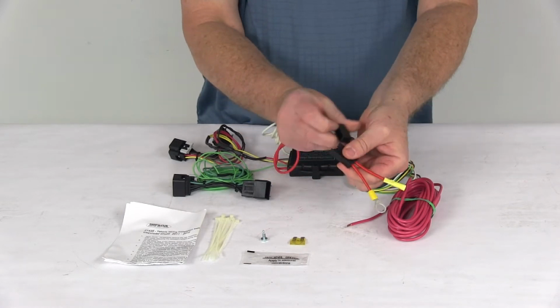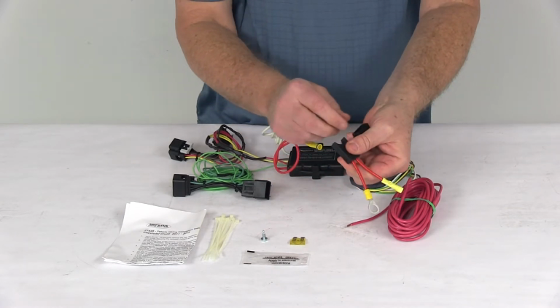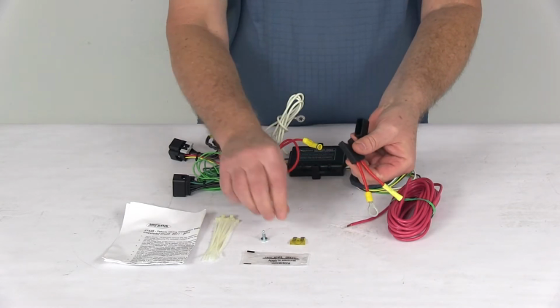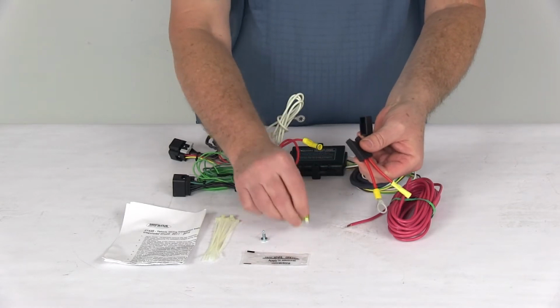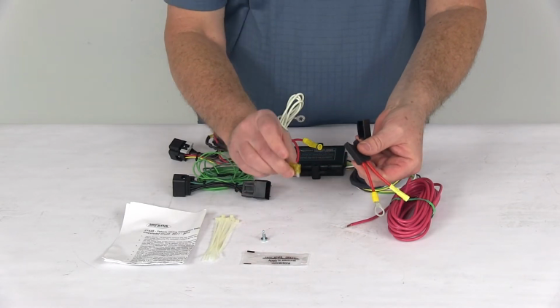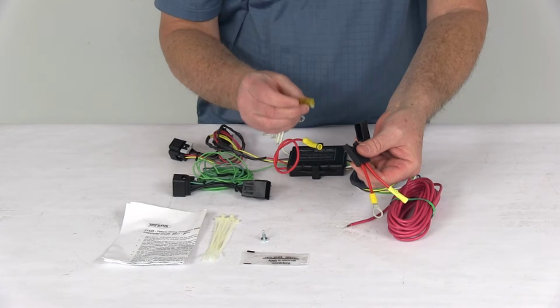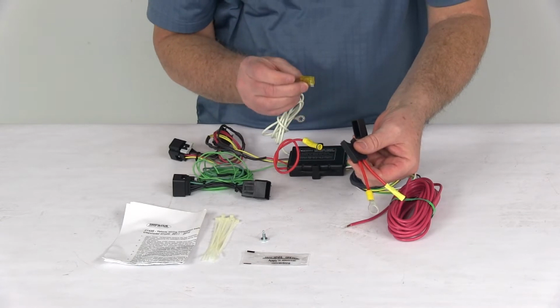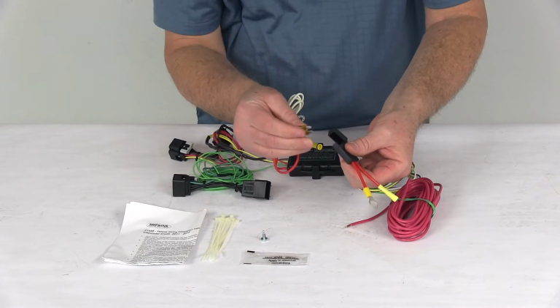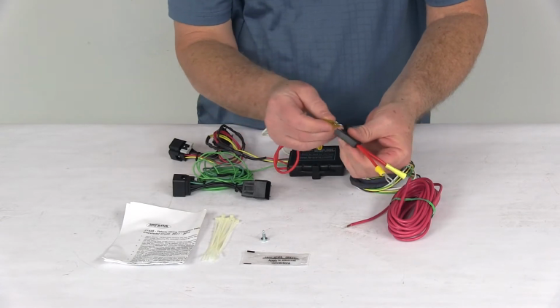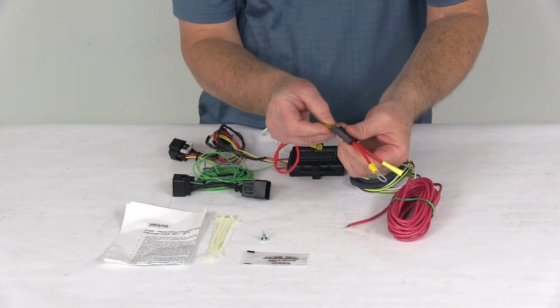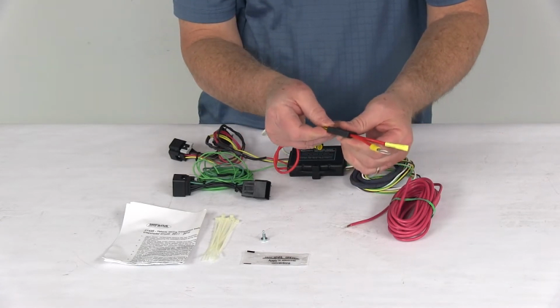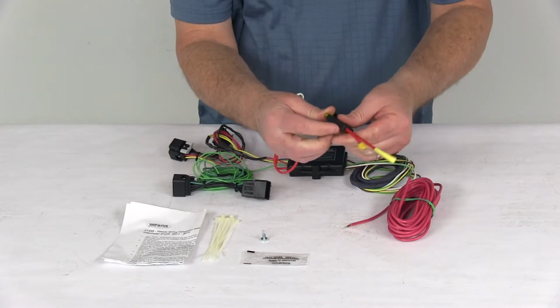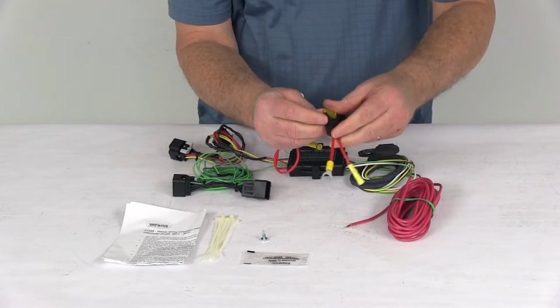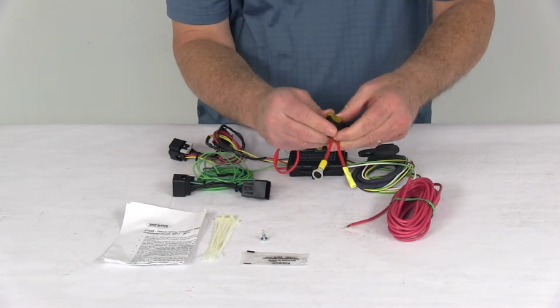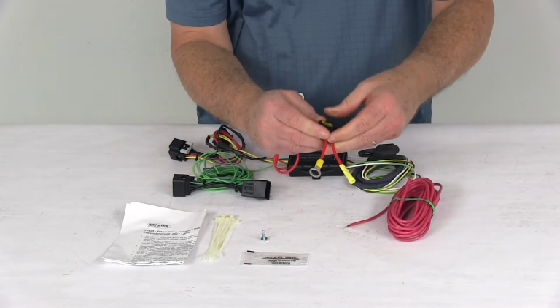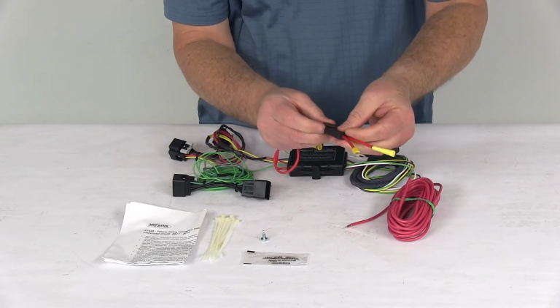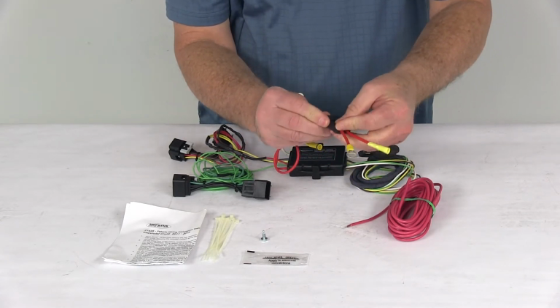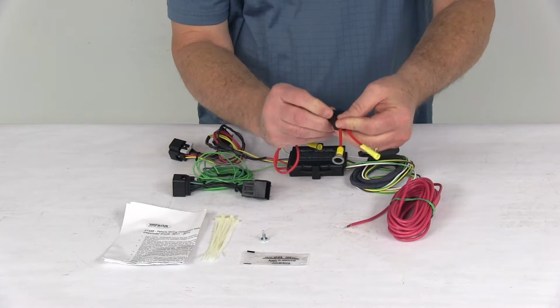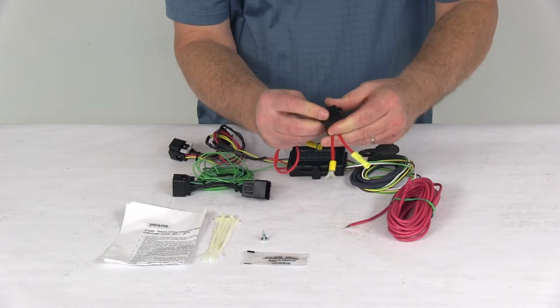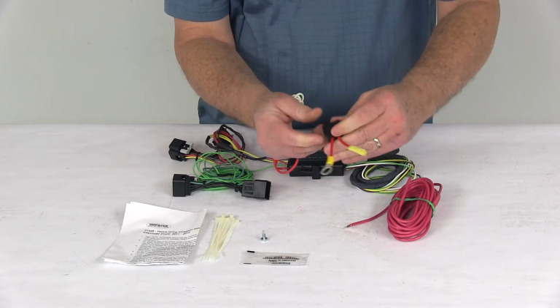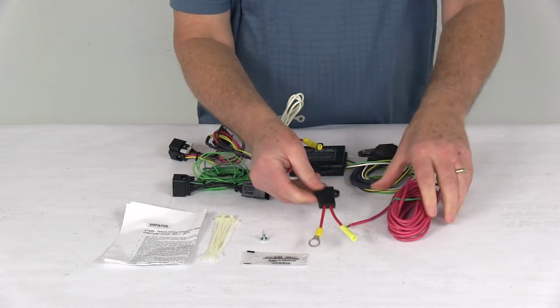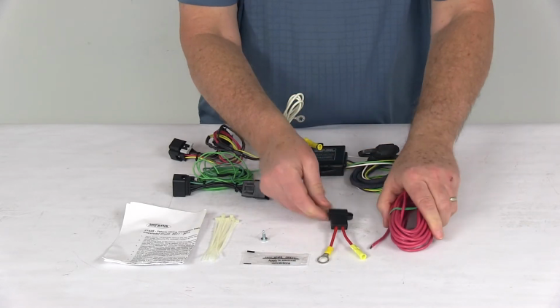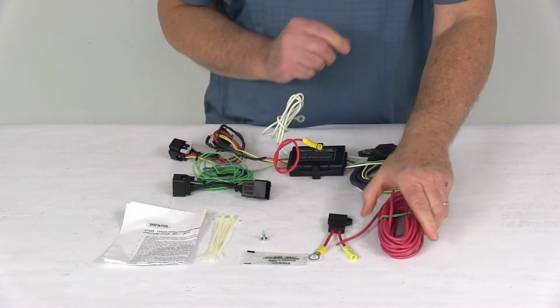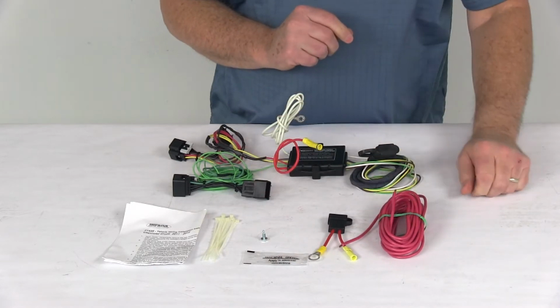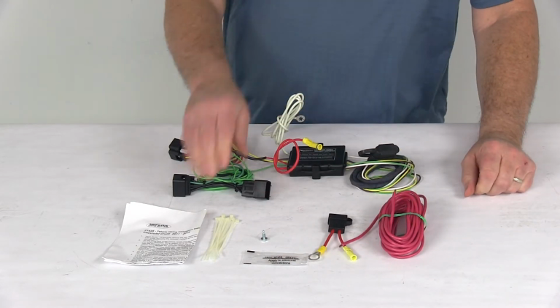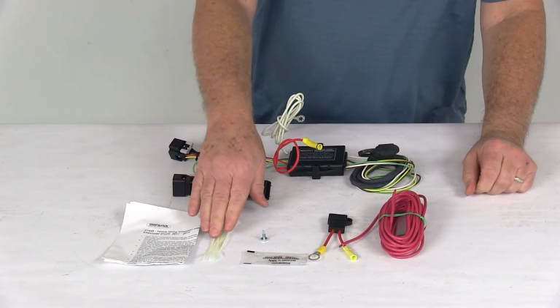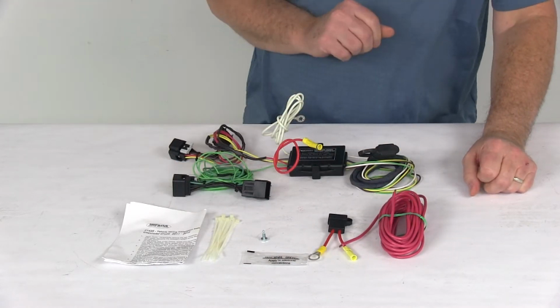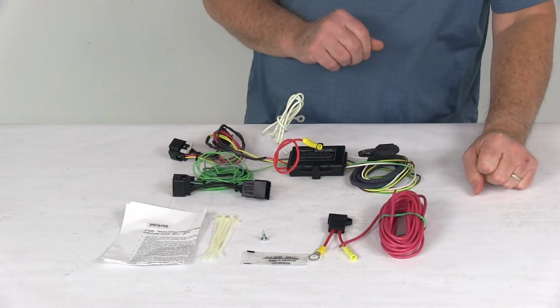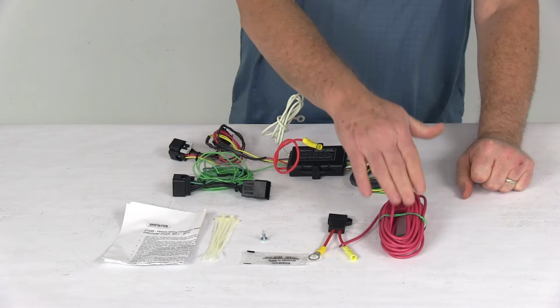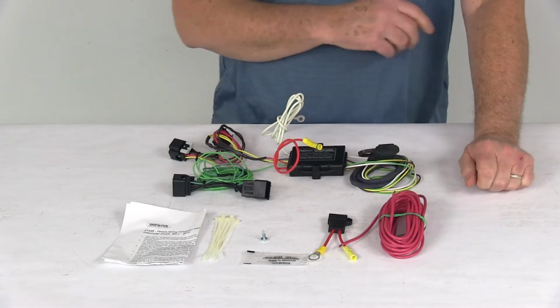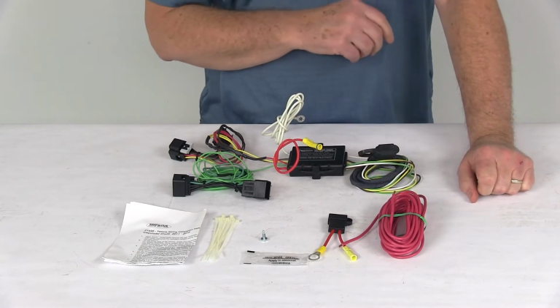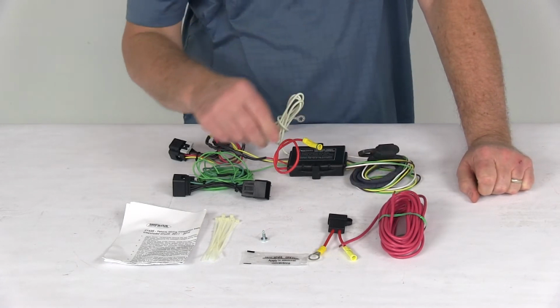Once you've got it connected, take the included 20-amp fuse, pop it right into the fuse holder, put the cap on to protect it, and your system will be all ready to go. They also include extra cable ties to take up any slack in the wiring.